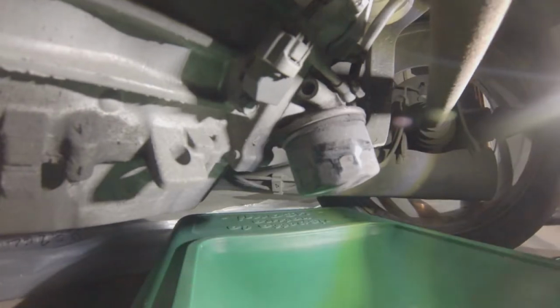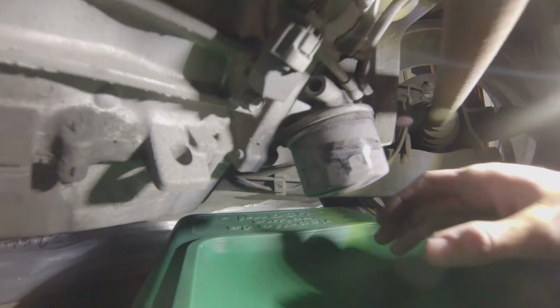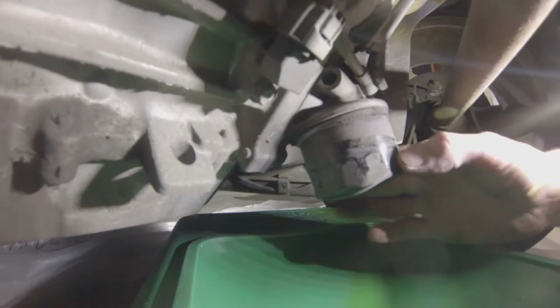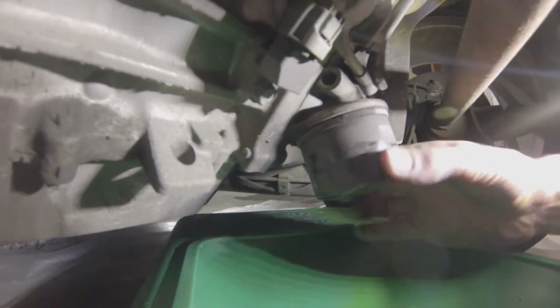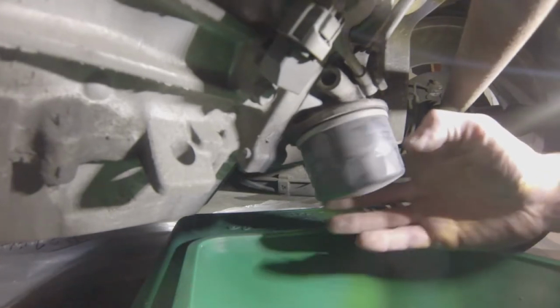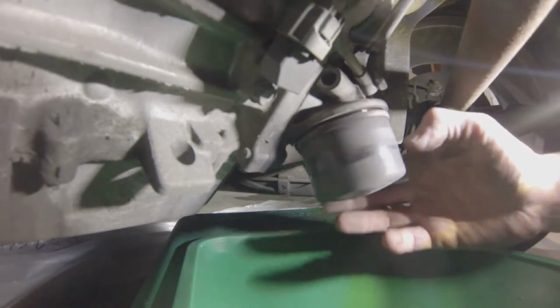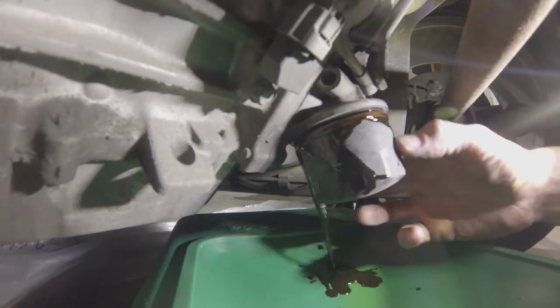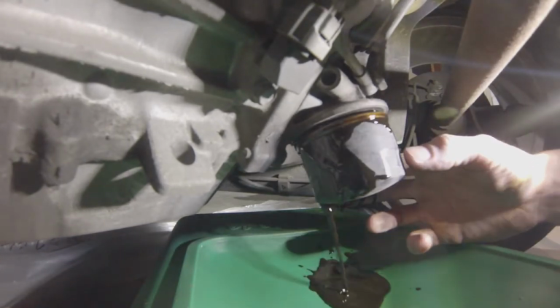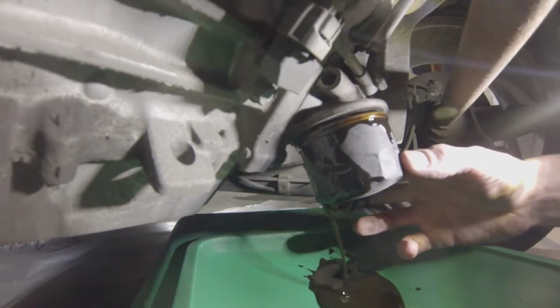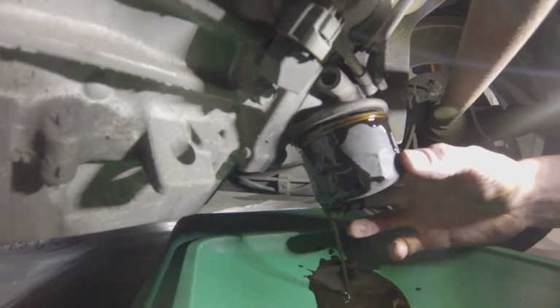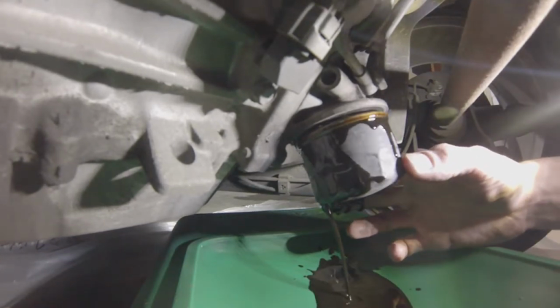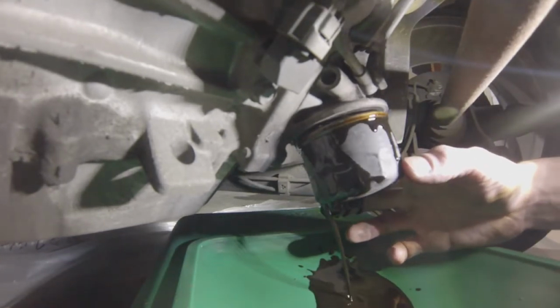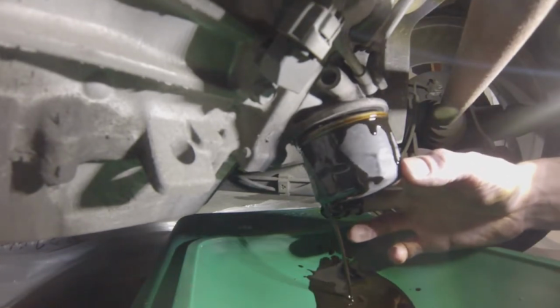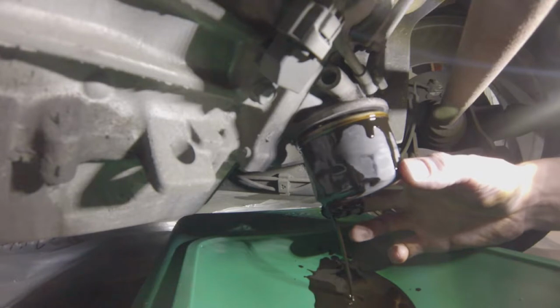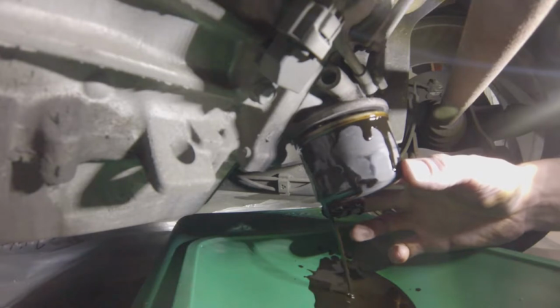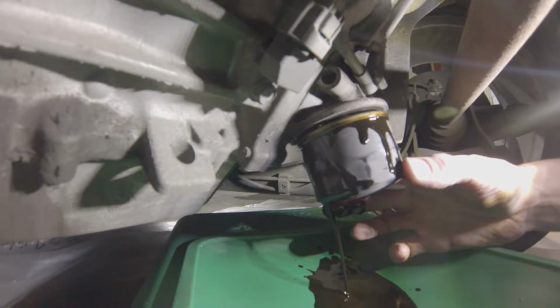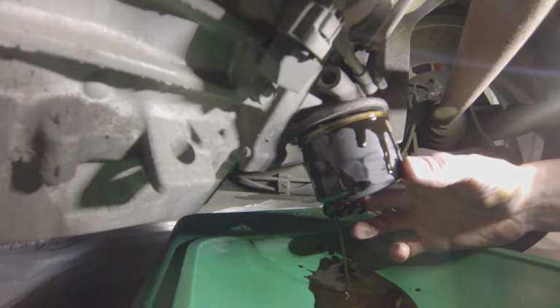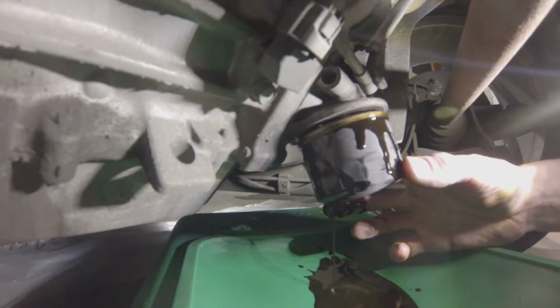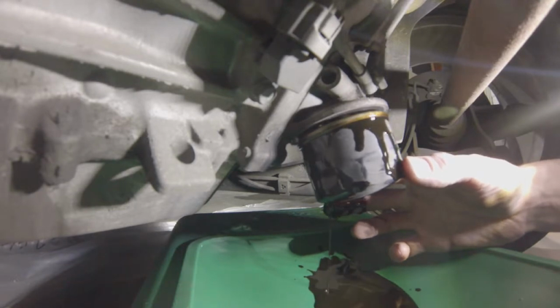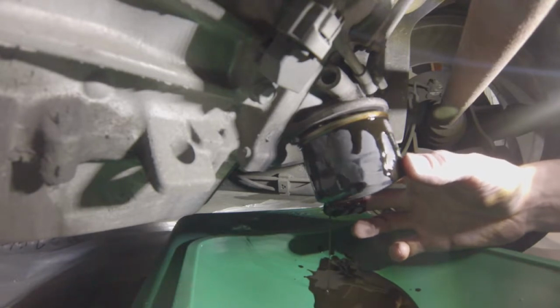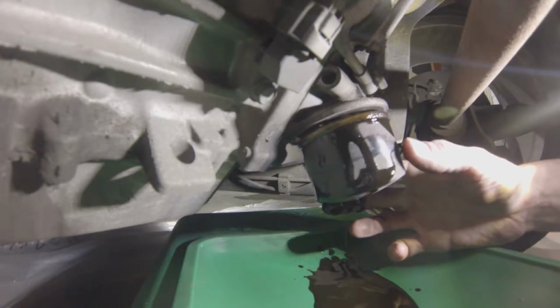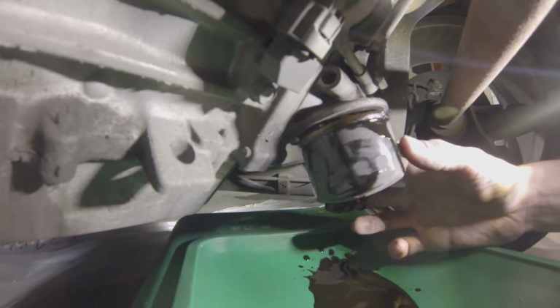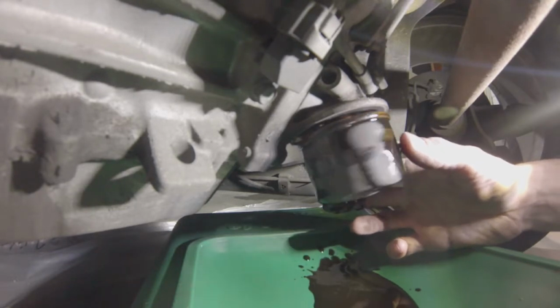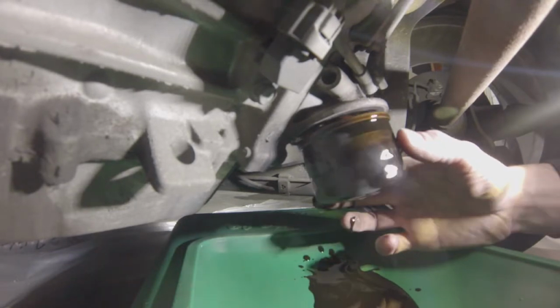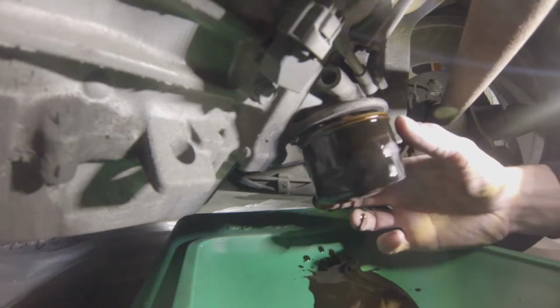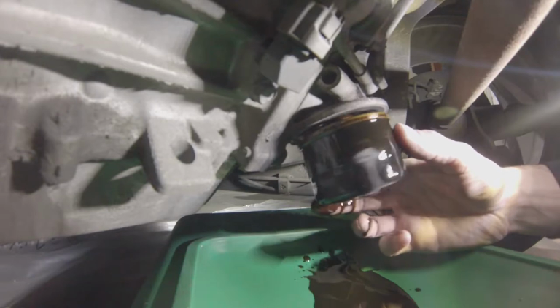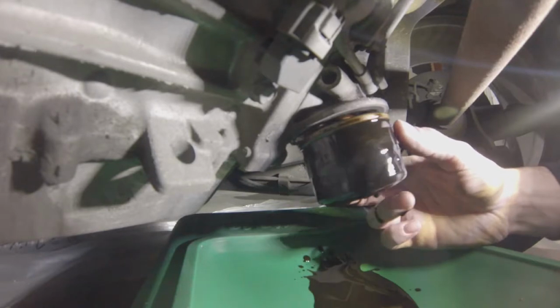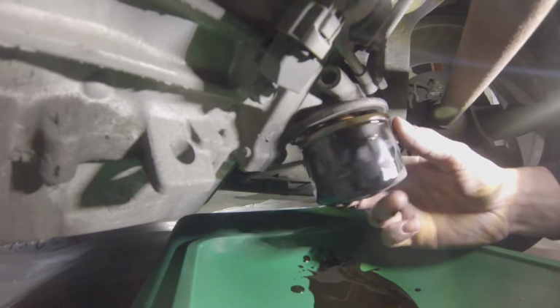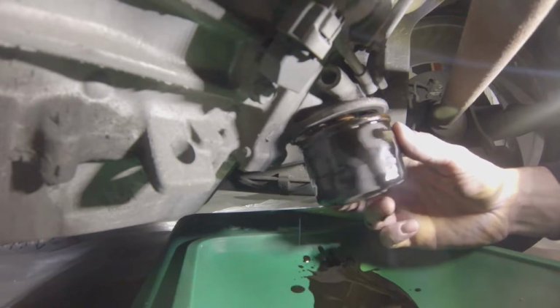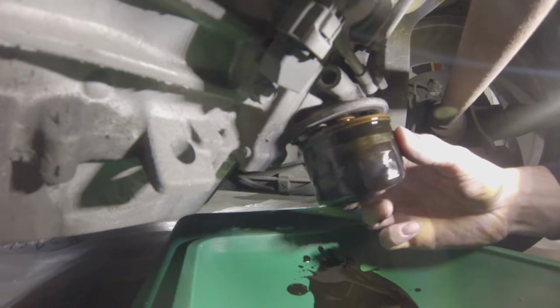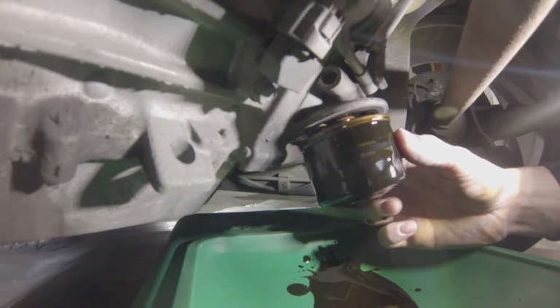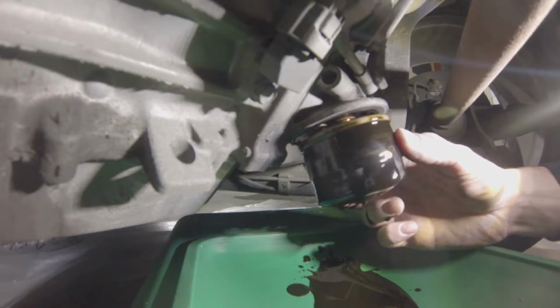Be ready to catch the oil that is contained within the oil filter. Have a suitable container ready for disposal at your local recycling plant. Be ready to catch it as it falls.